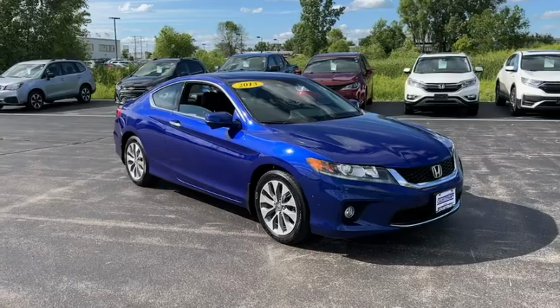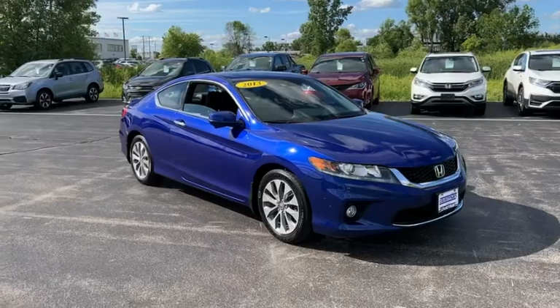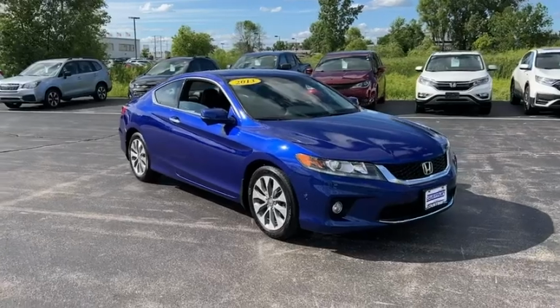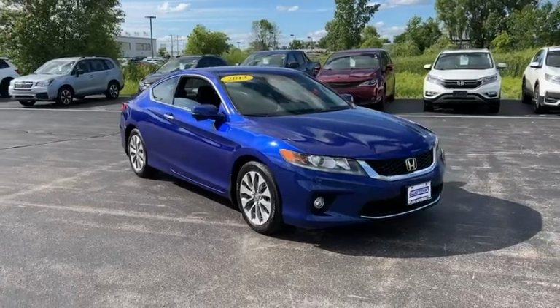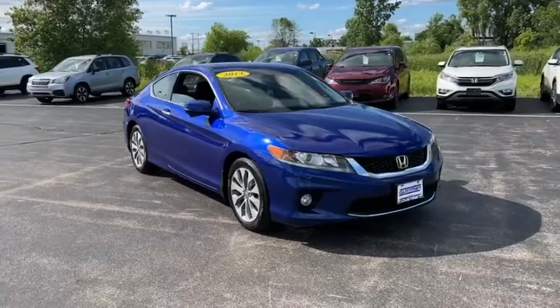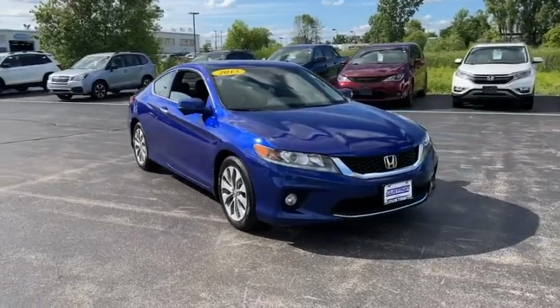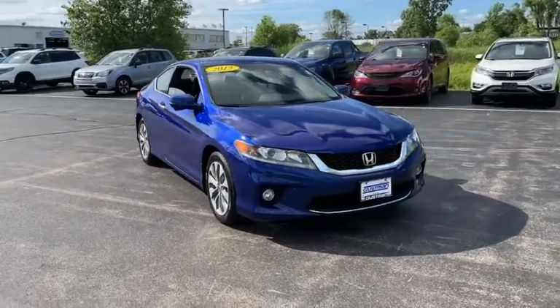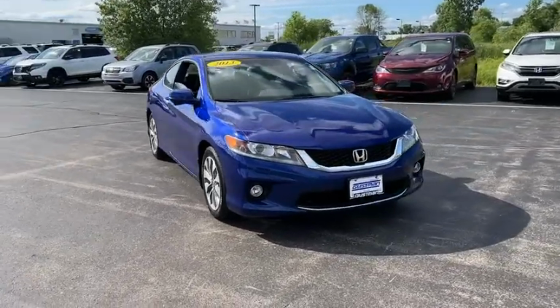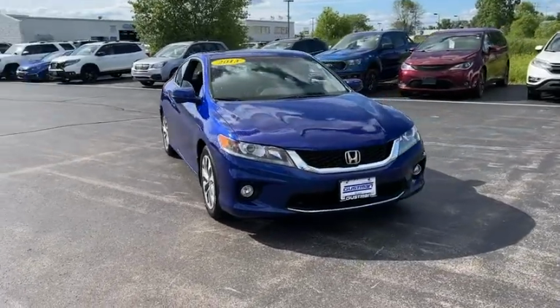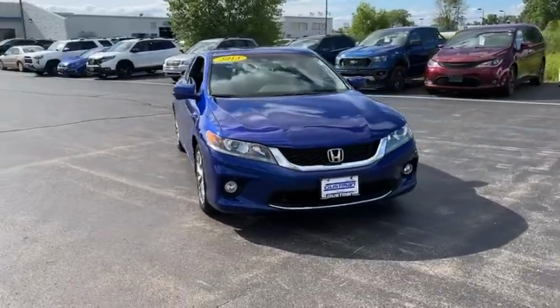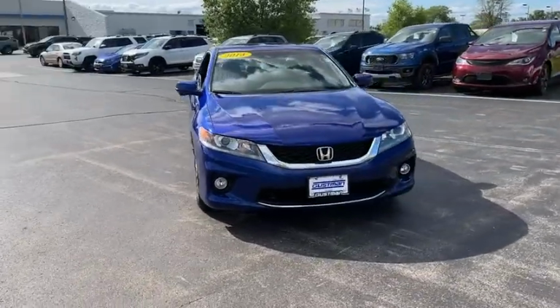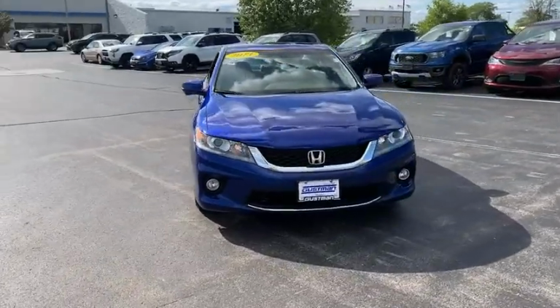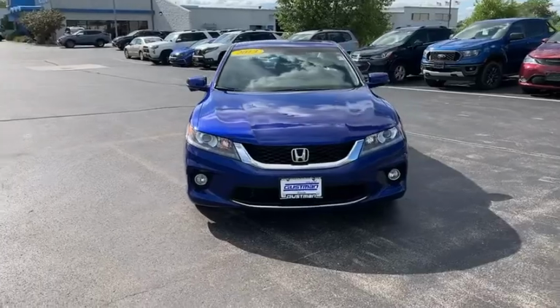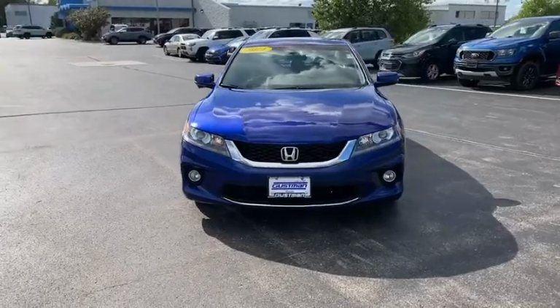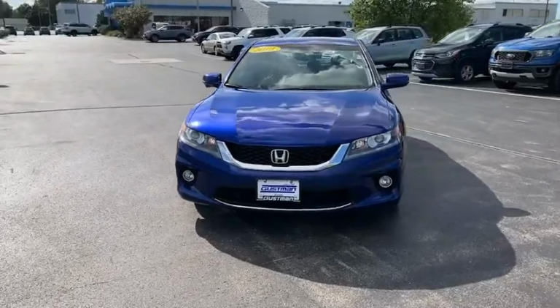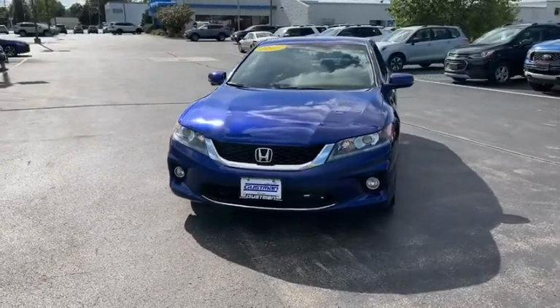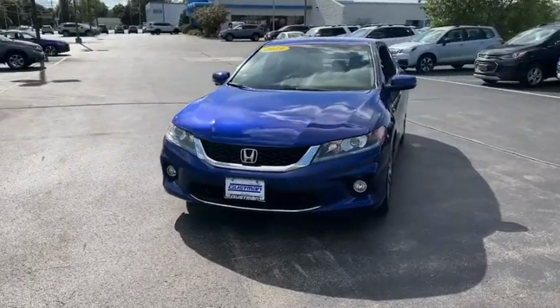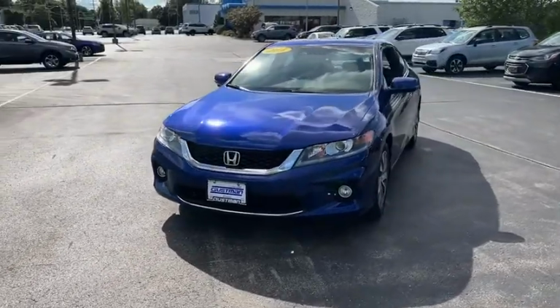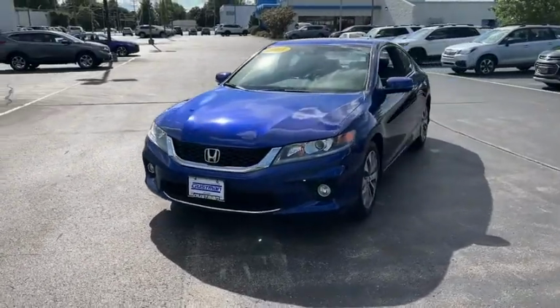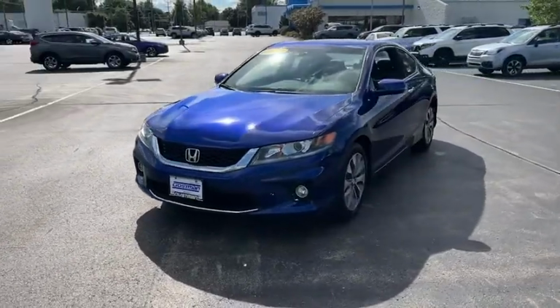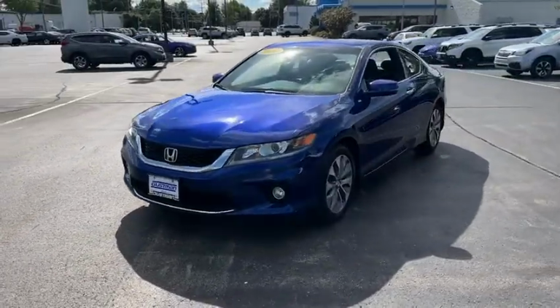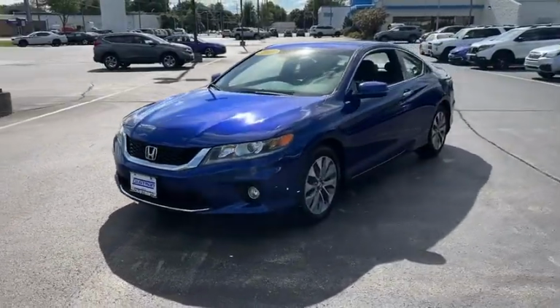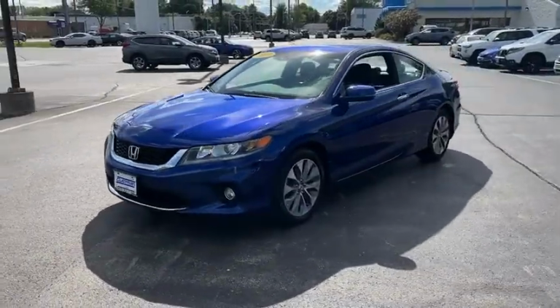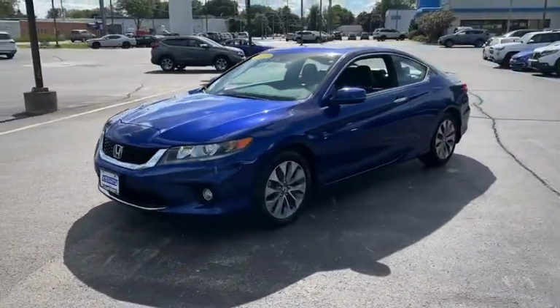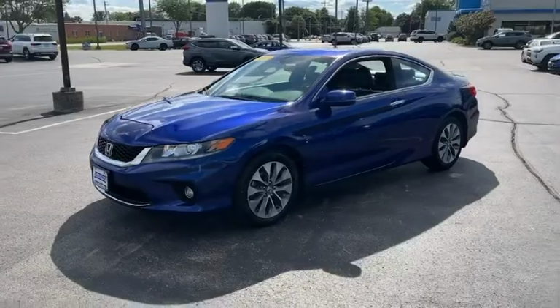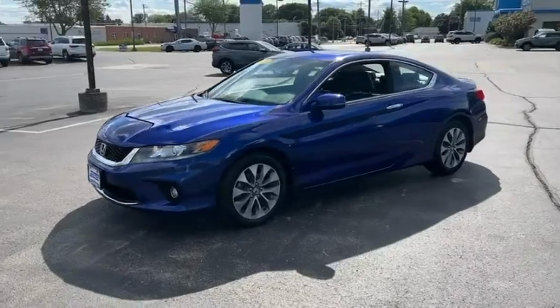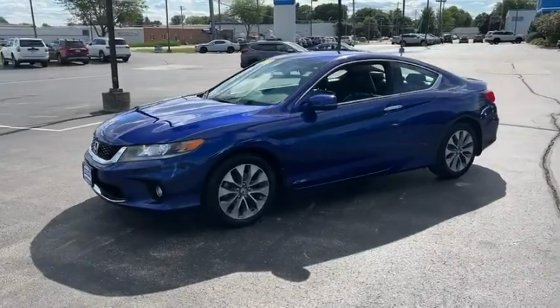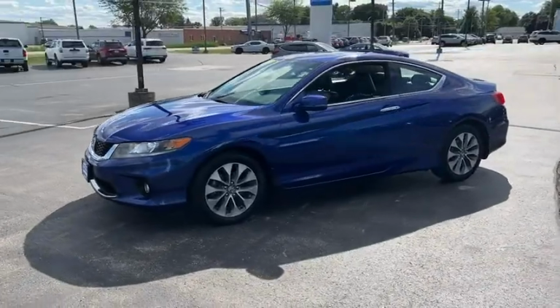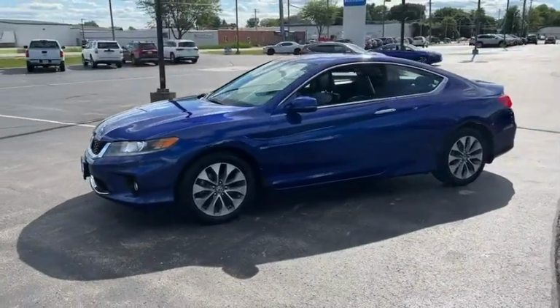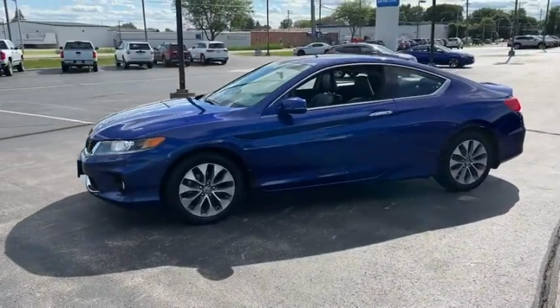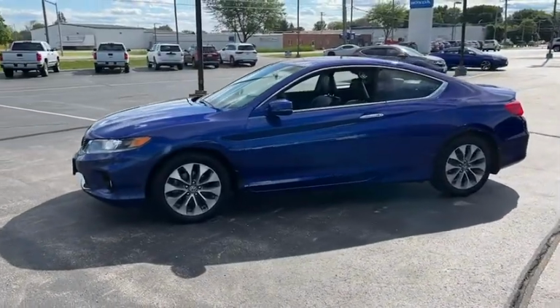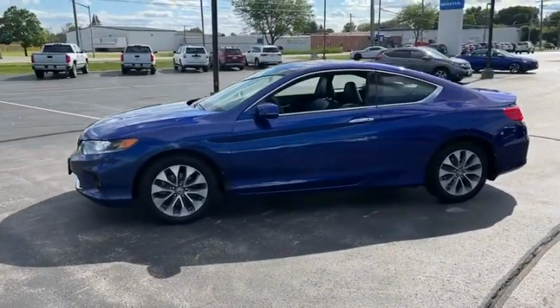Come test drive the 2013 Honda Accord. Ingeniously simple, yet overflowing with luxury and technological creativity — all that and more in the Accord. This vehicle has less than 80,000 miles.